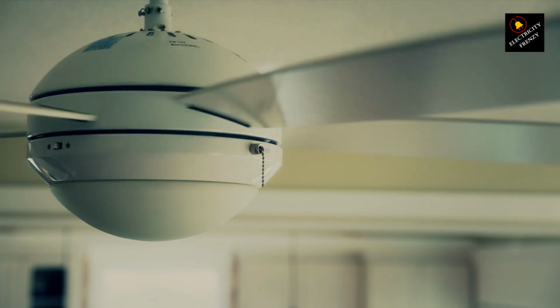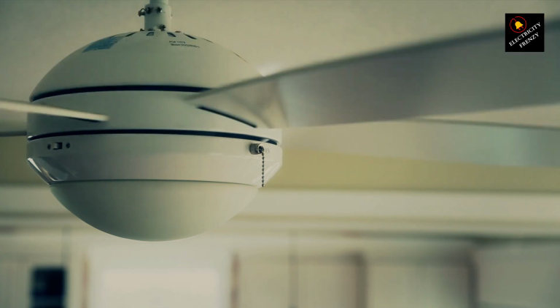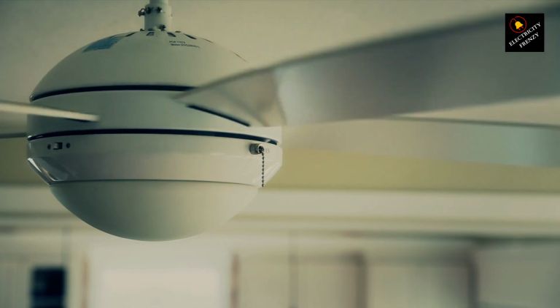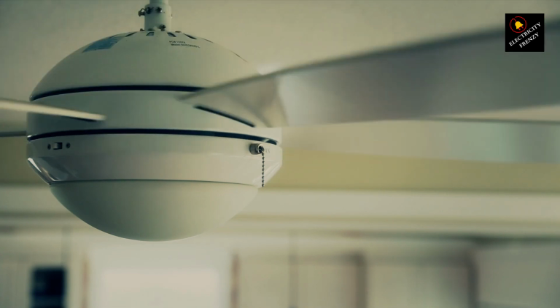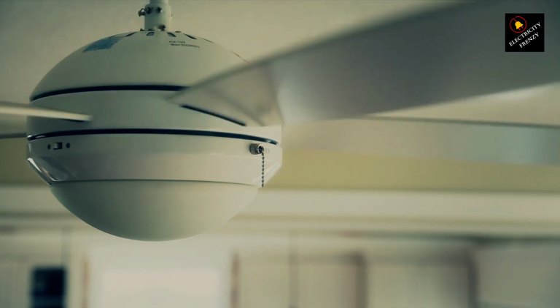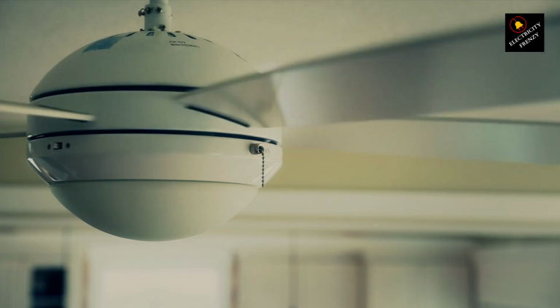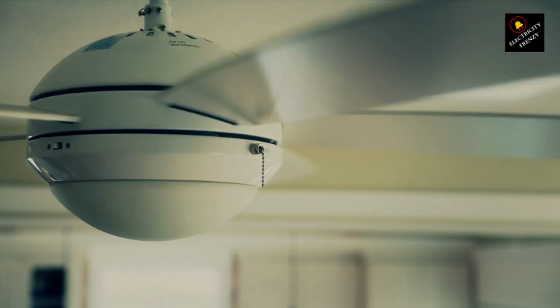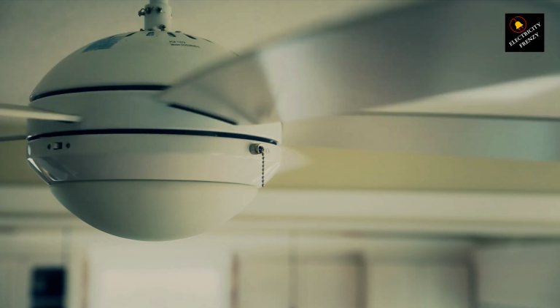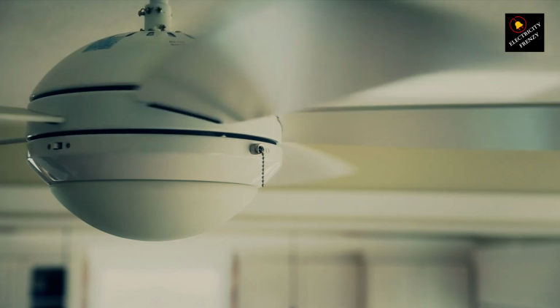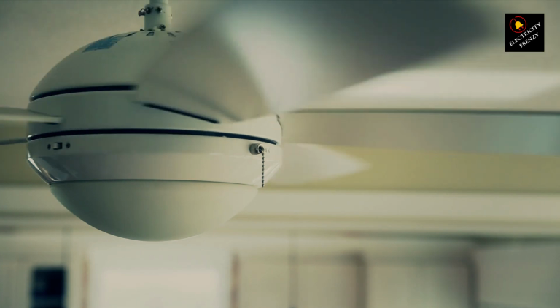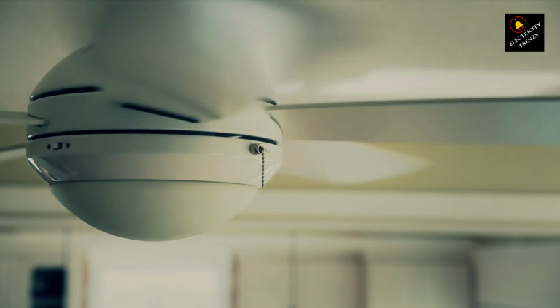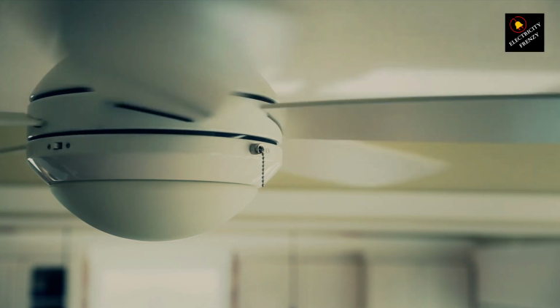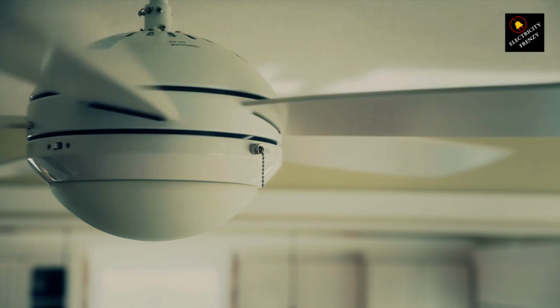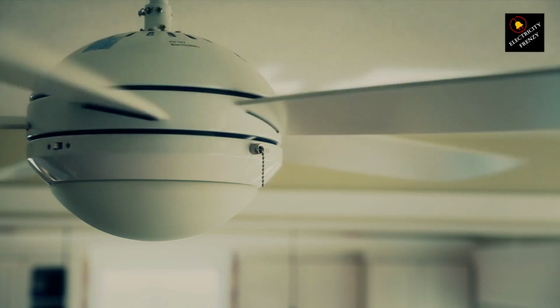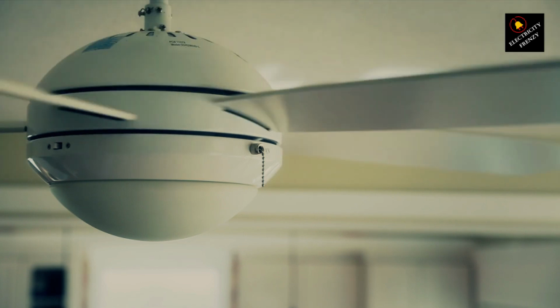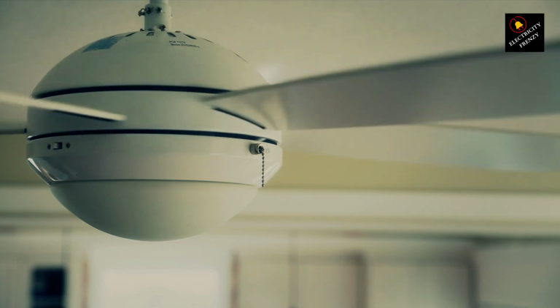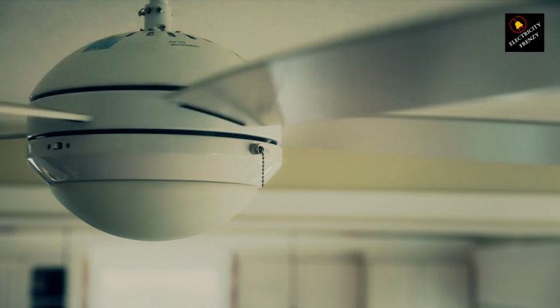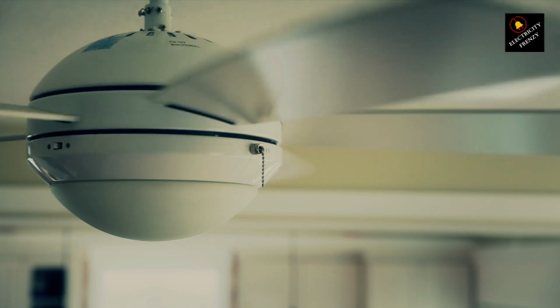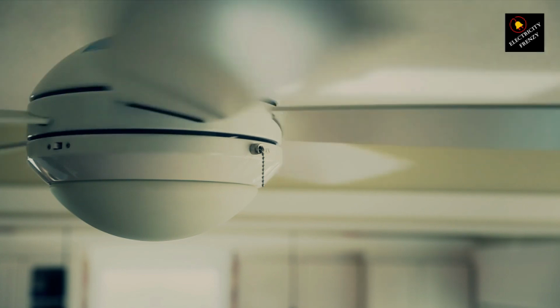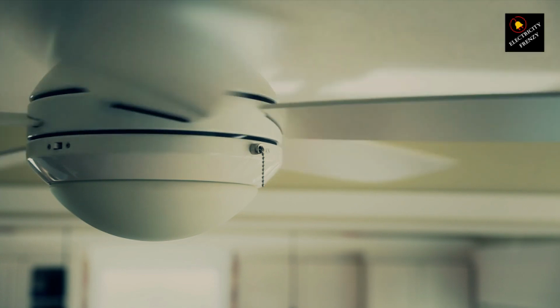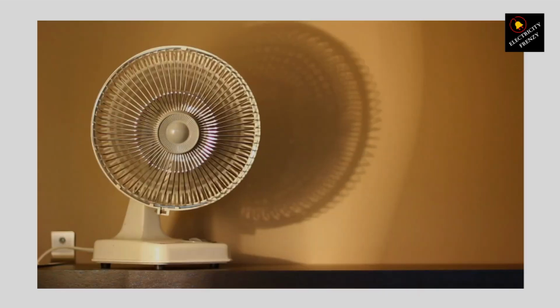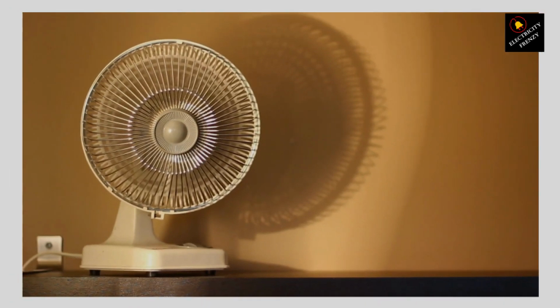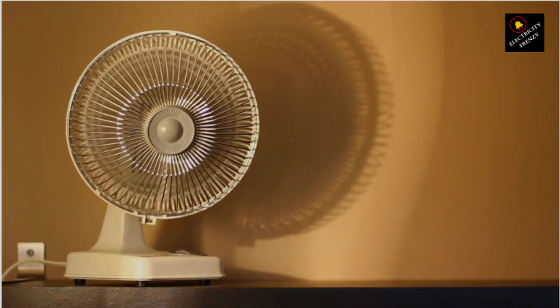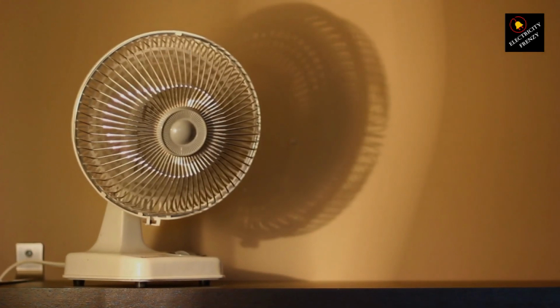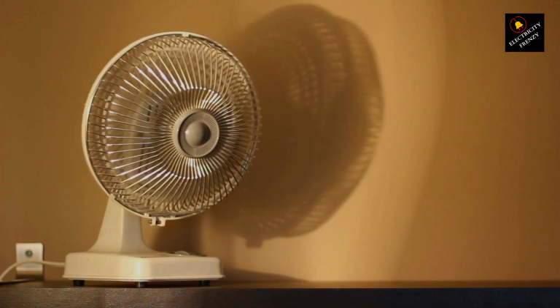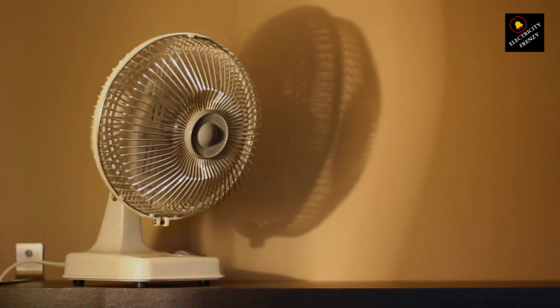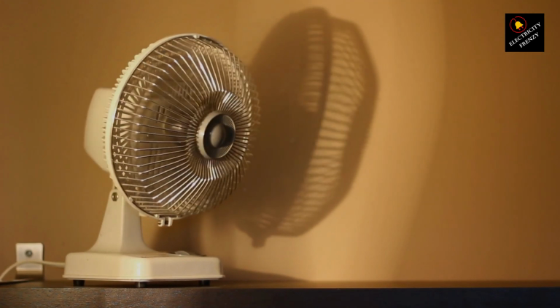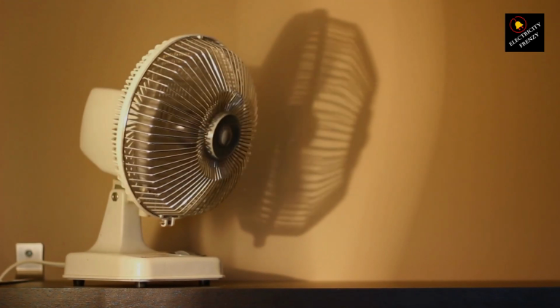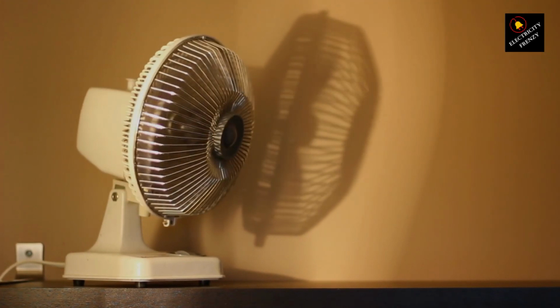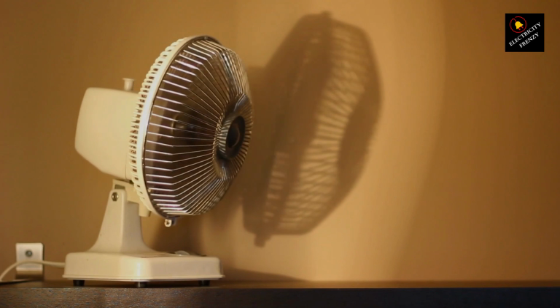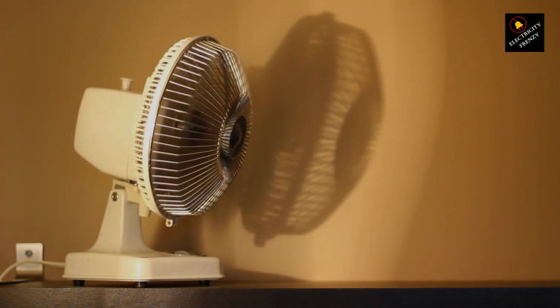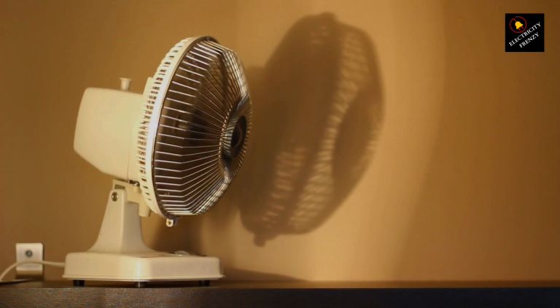You might be wondering, can a fan really be harmed by low voltage? Well, the short answer is yes, it definitely can. But let's break it down step by step.